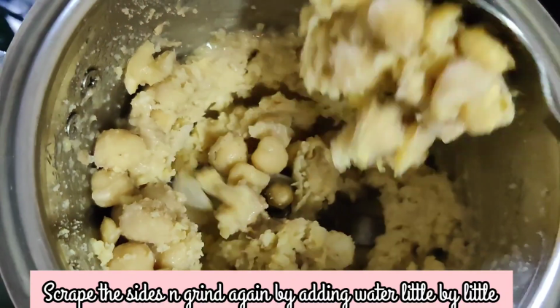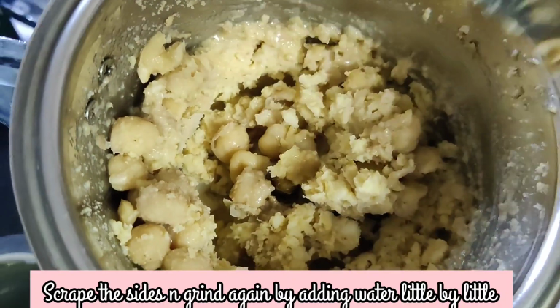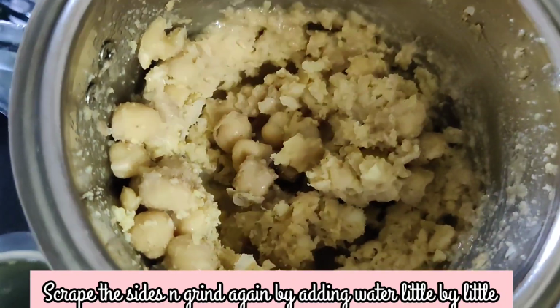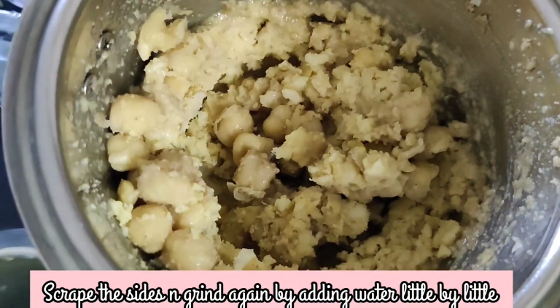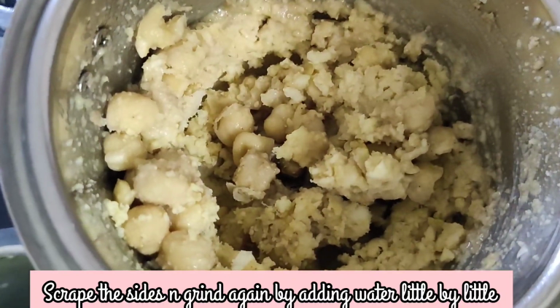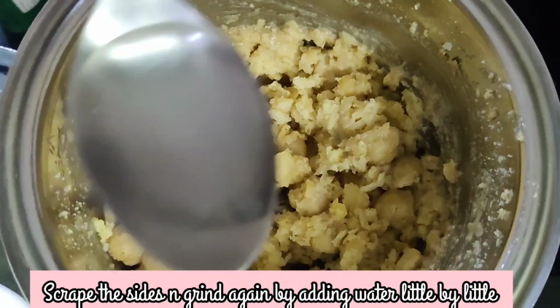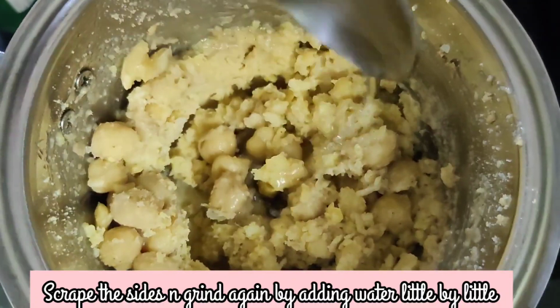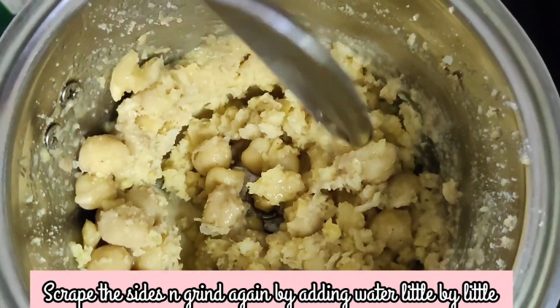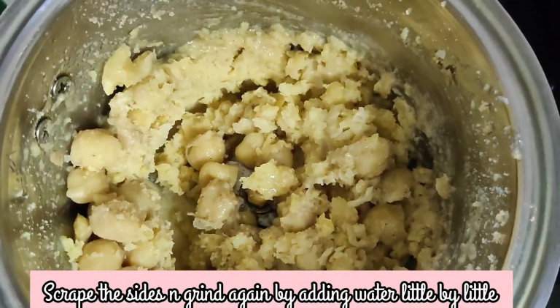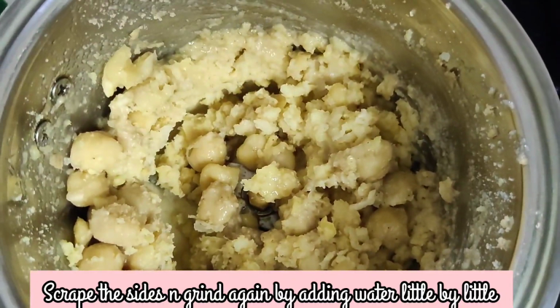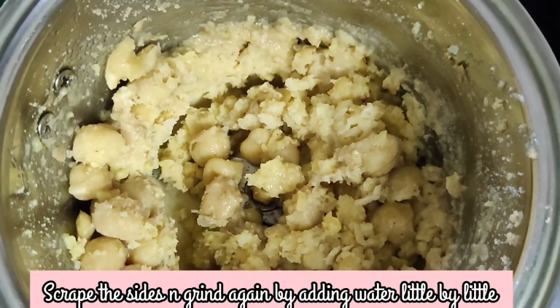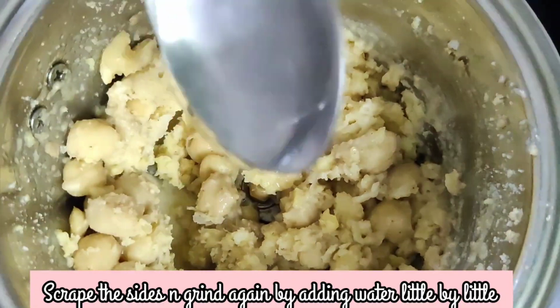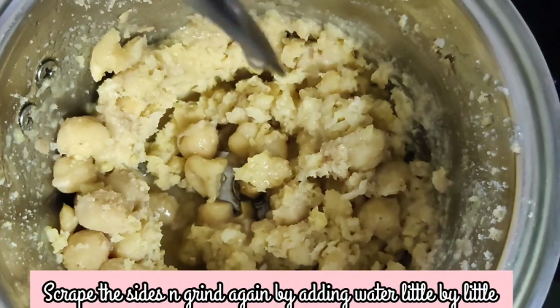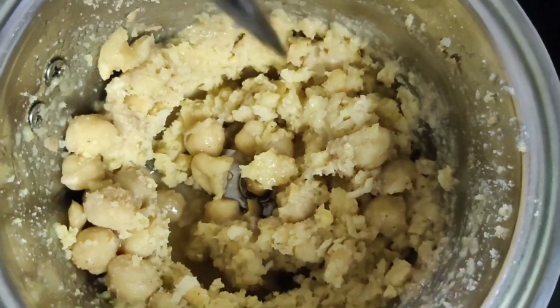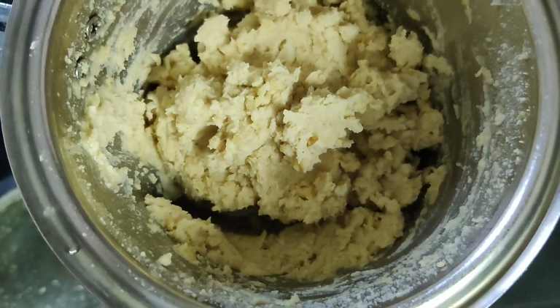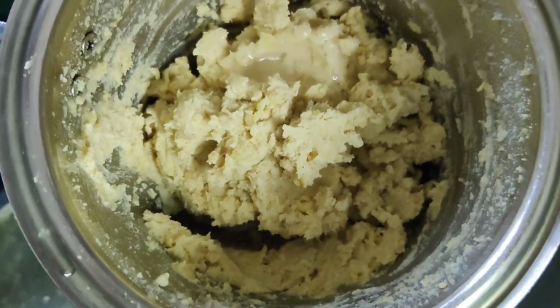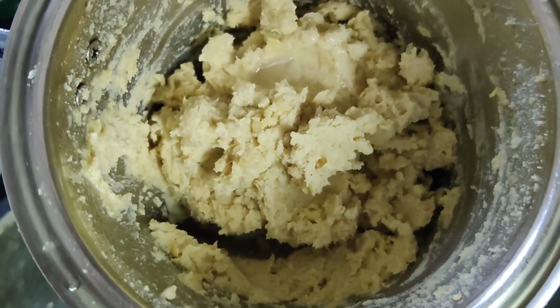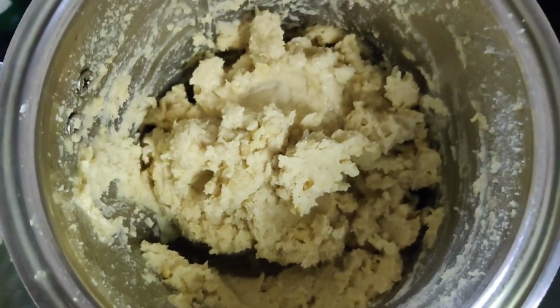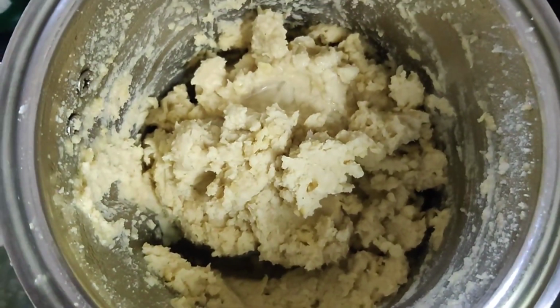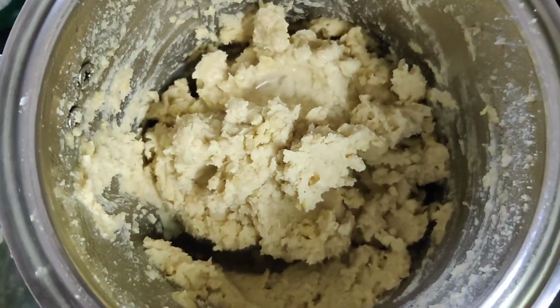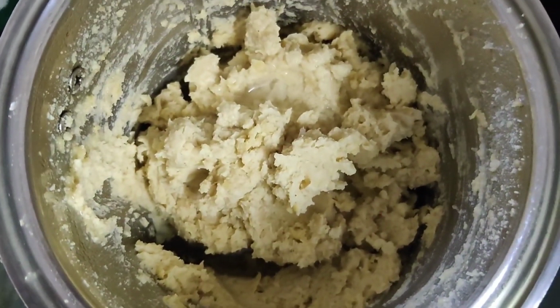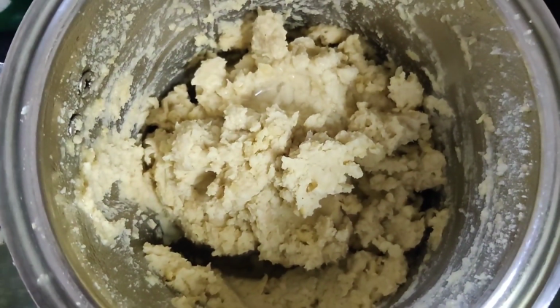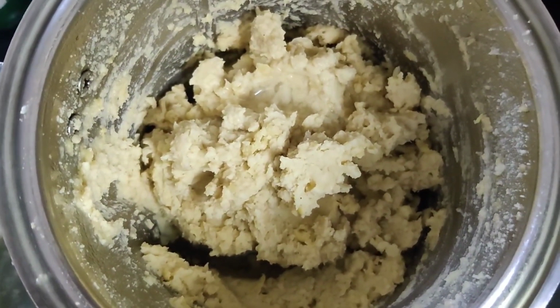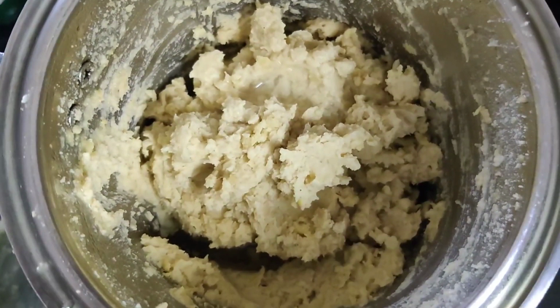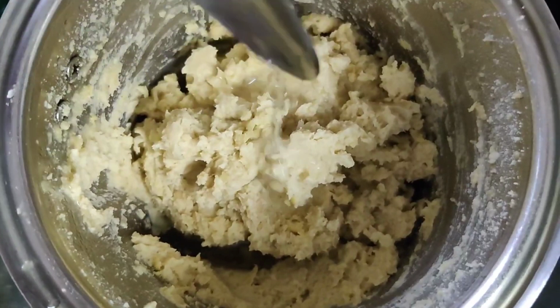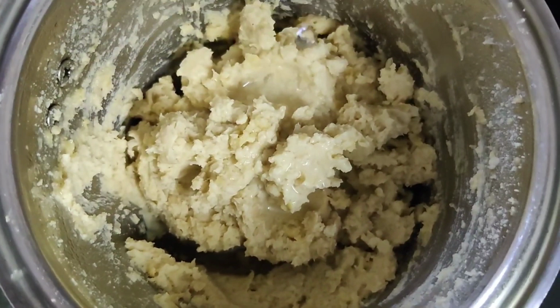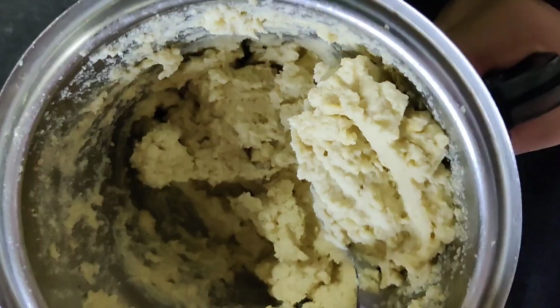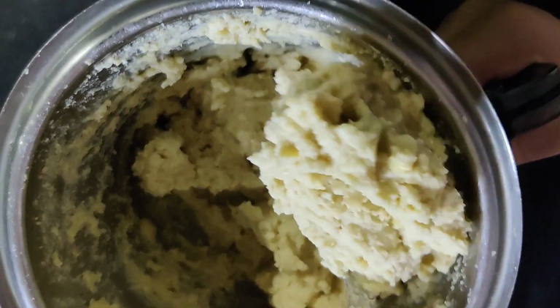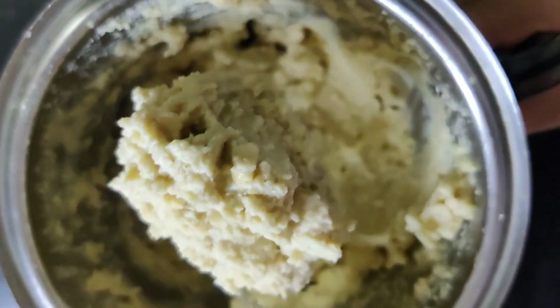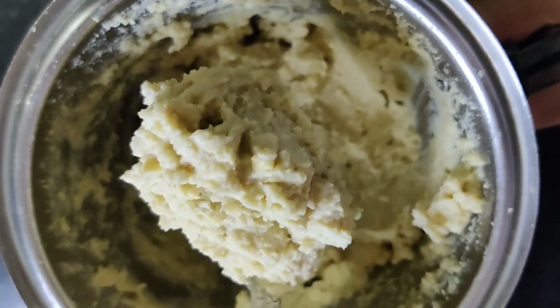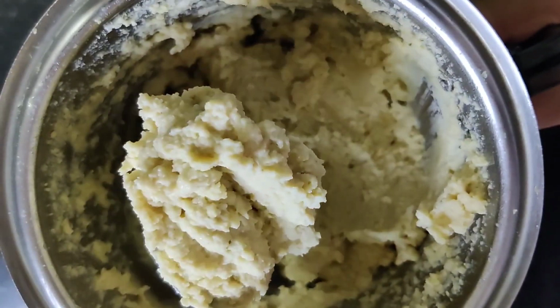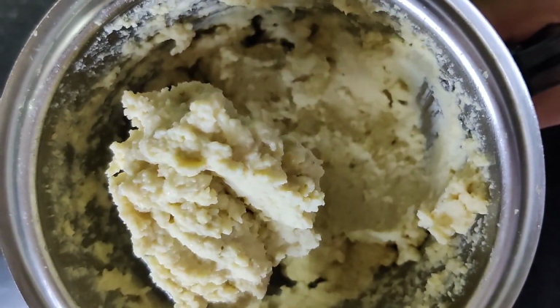To make it smooth, we'll have to add some water — add it little by little. It's good to use cold water here. I've used approximately half a cup of water. Now let's transfer it into a serving bowl.